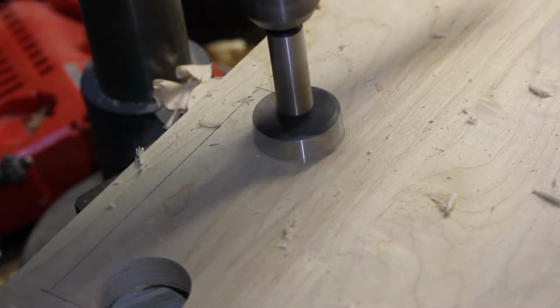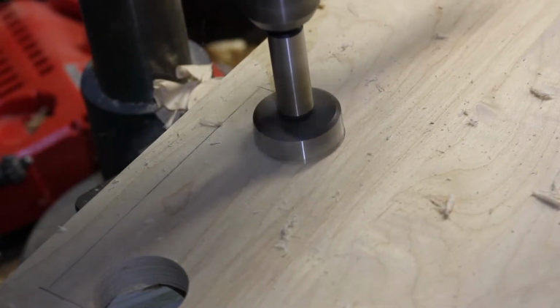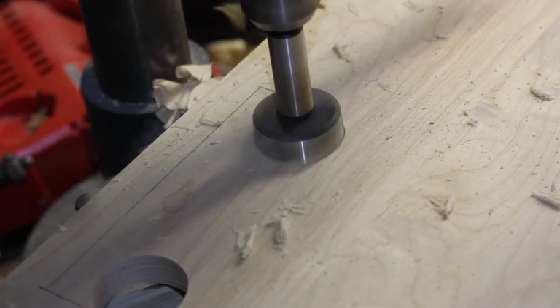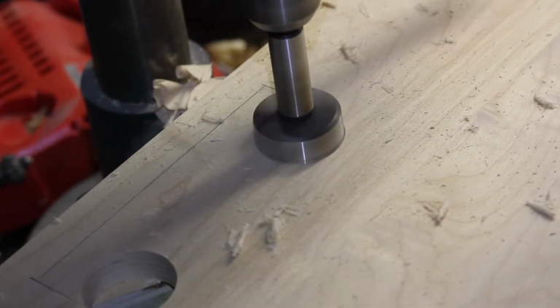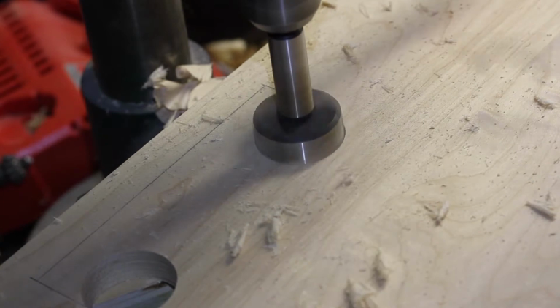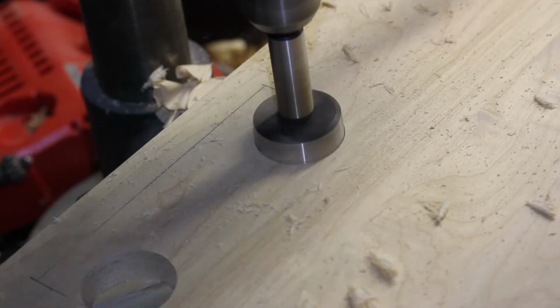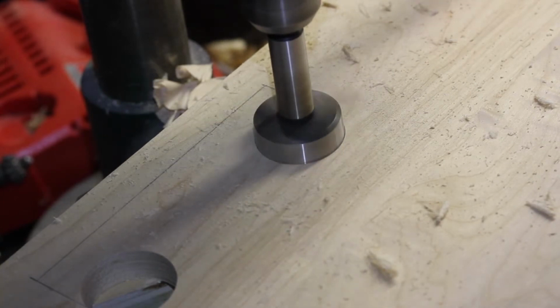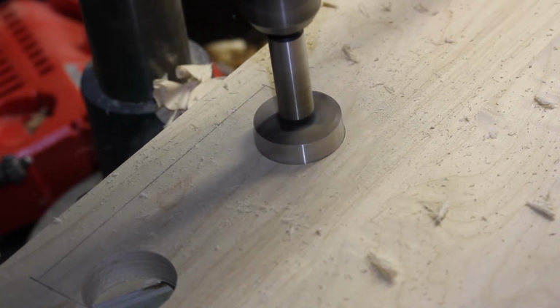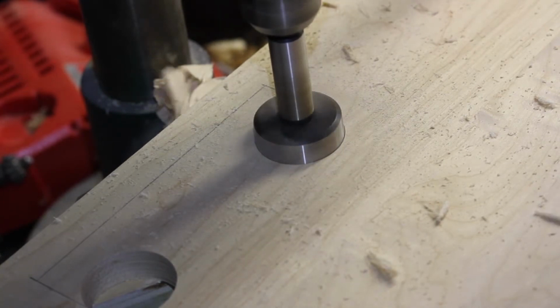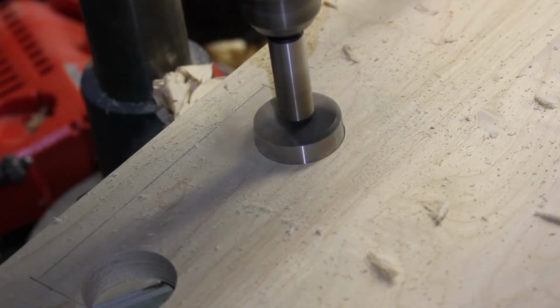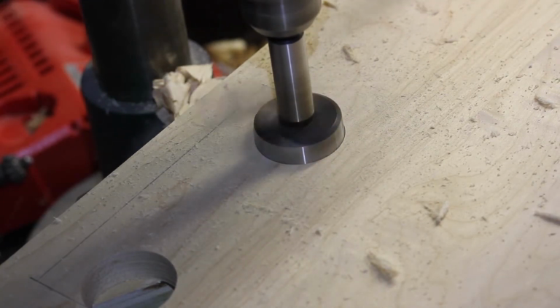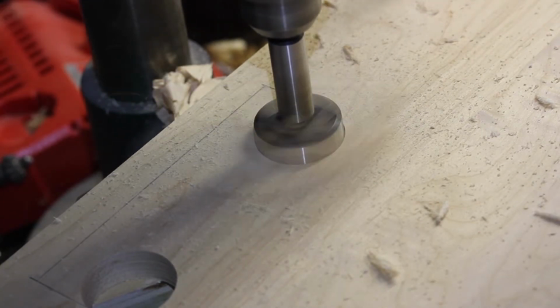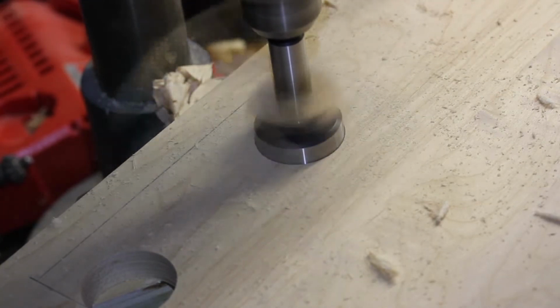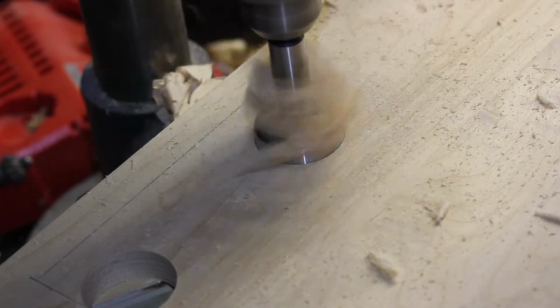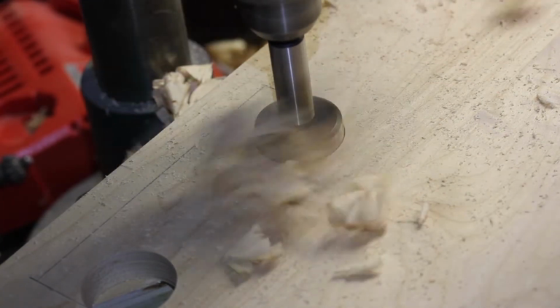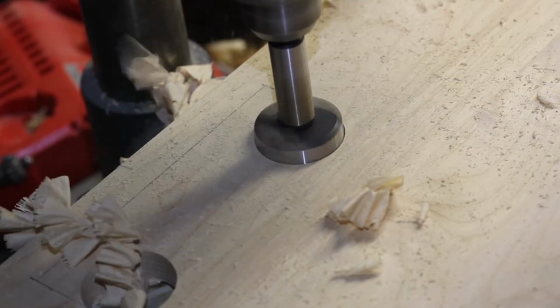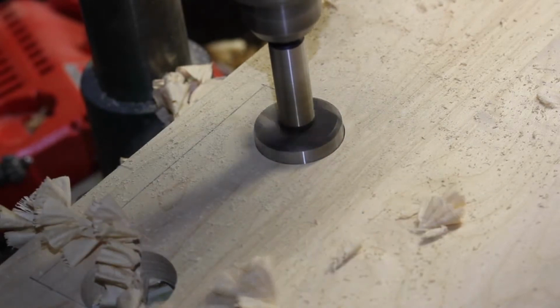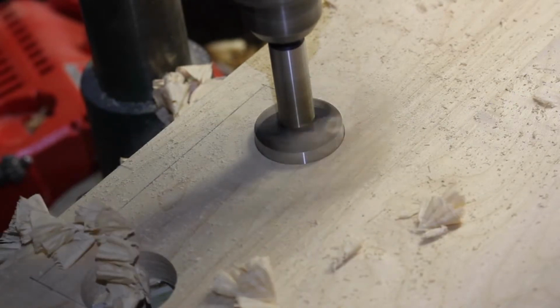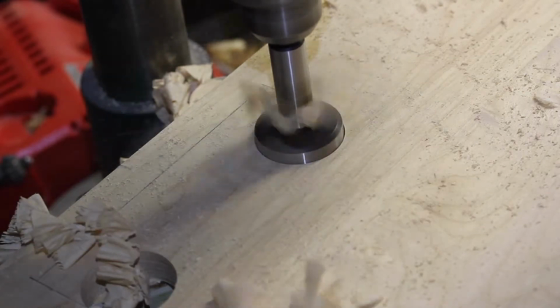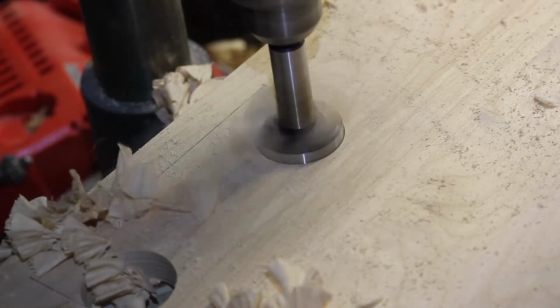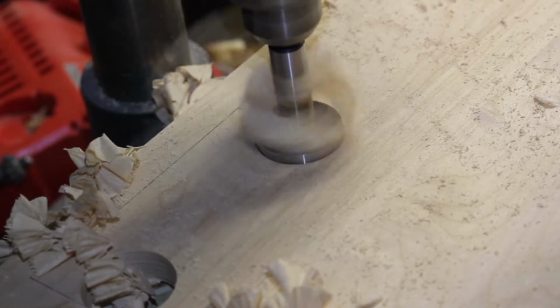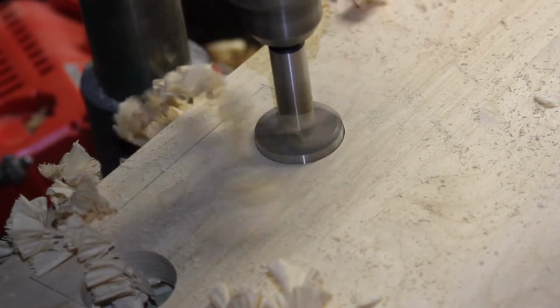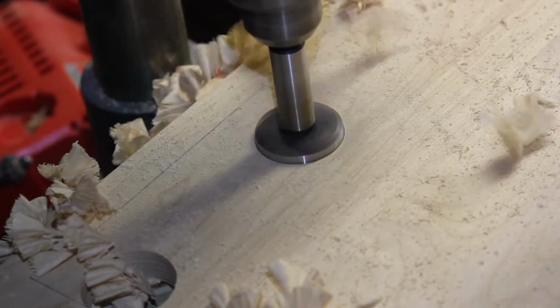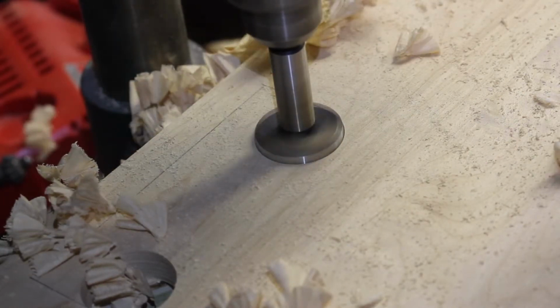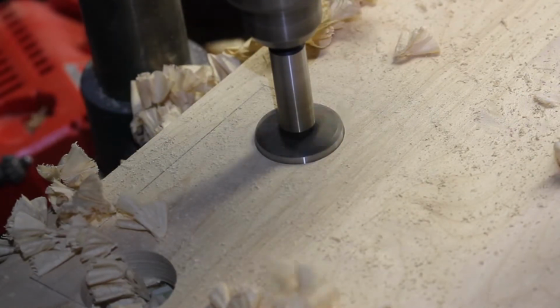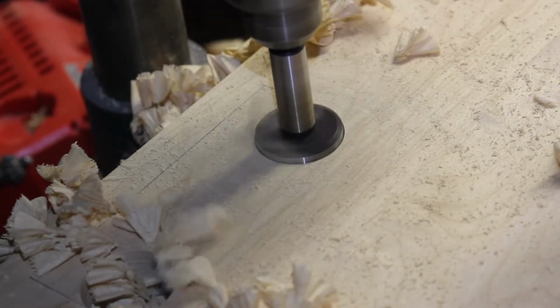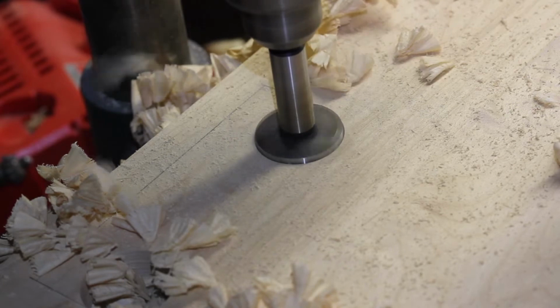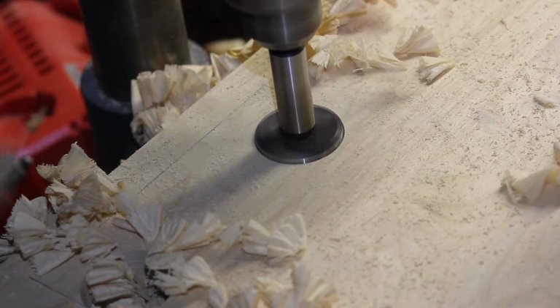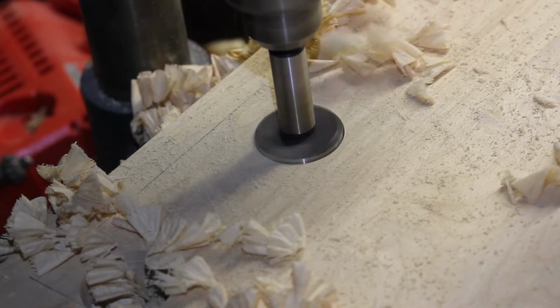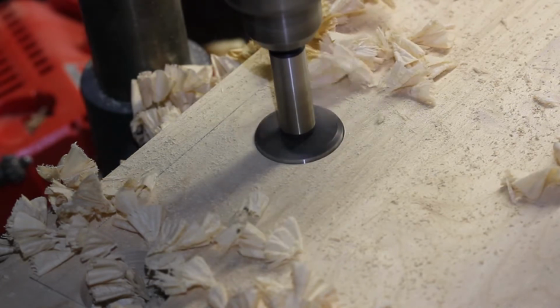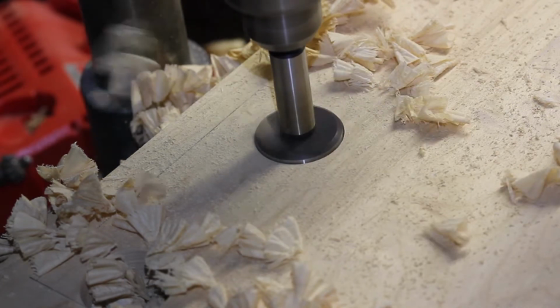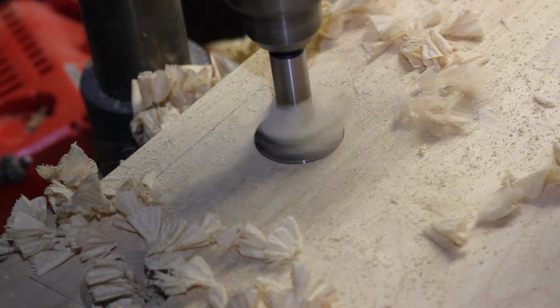Next up, I cut out the holes for the handles. They have a nice big radius on the bottom of them, so I use a drill bit for the radiuses. These are also important to make sure I've got a backer block underneath there — I was smart enough to realize that after the first one.